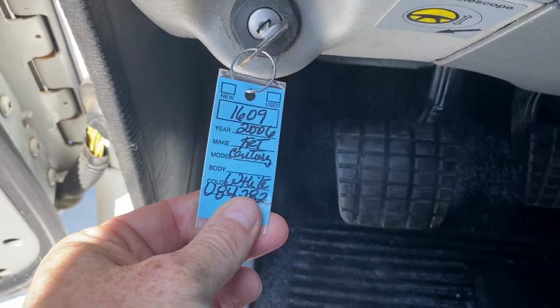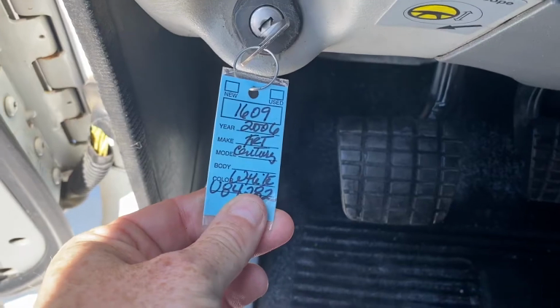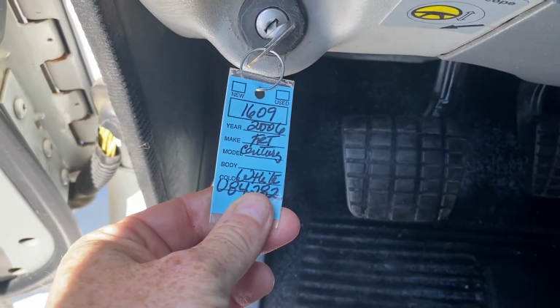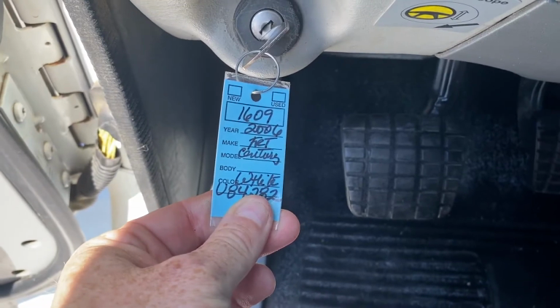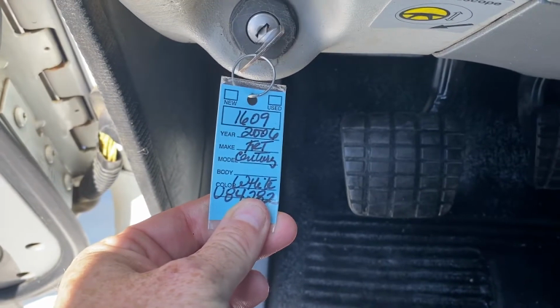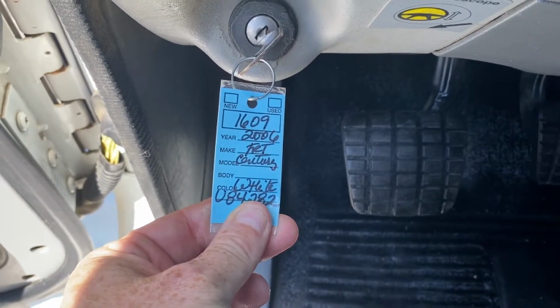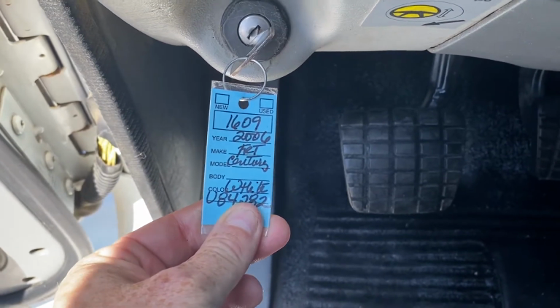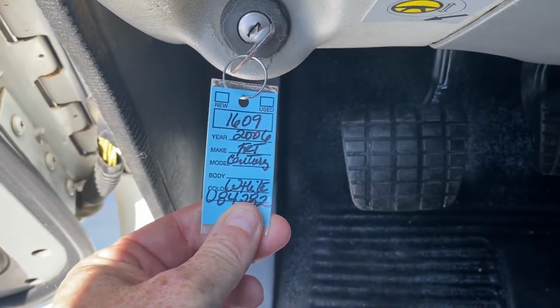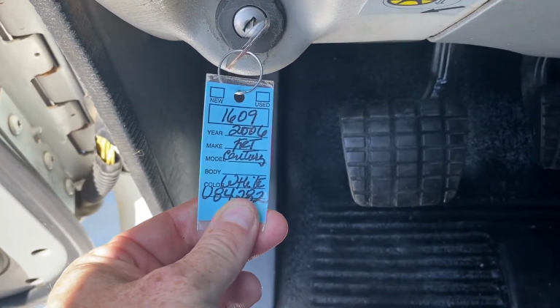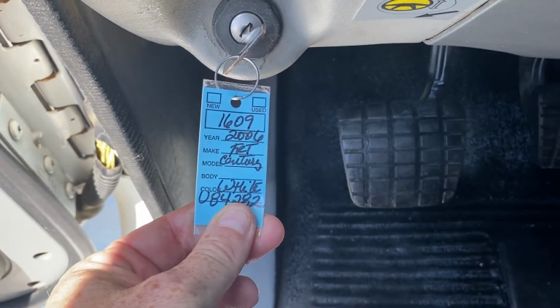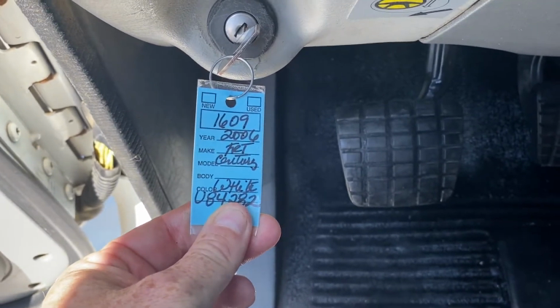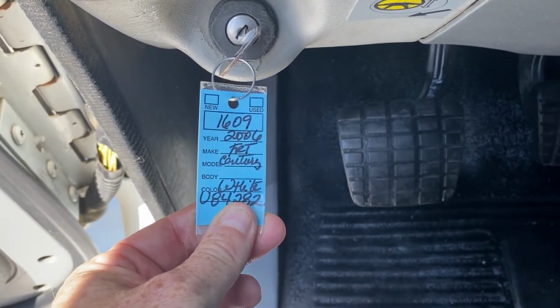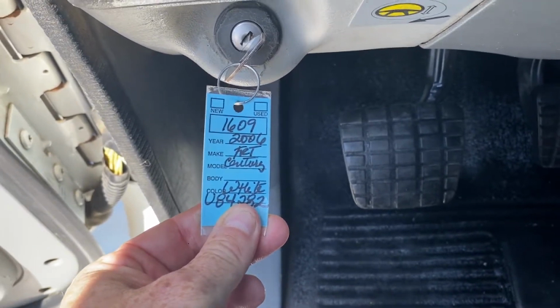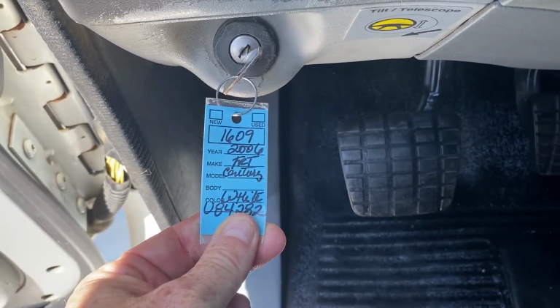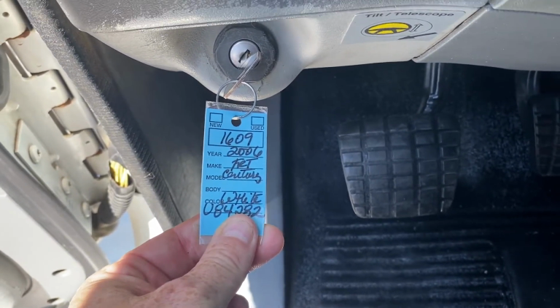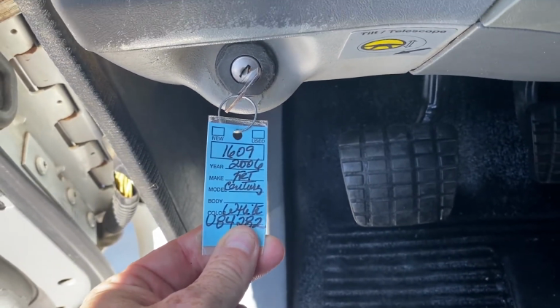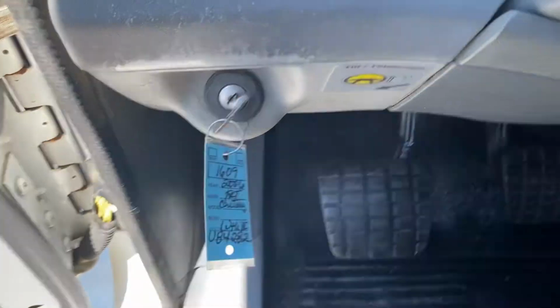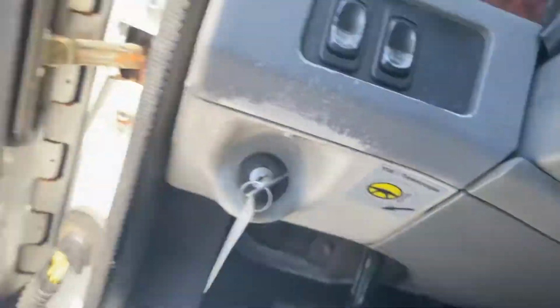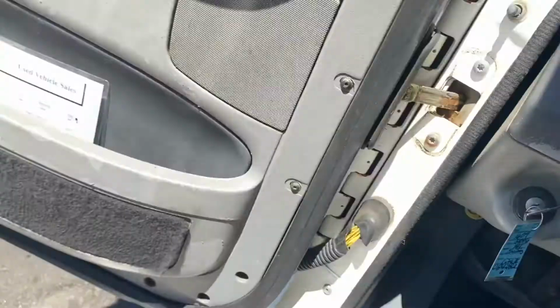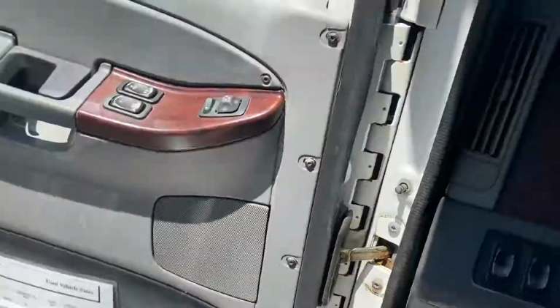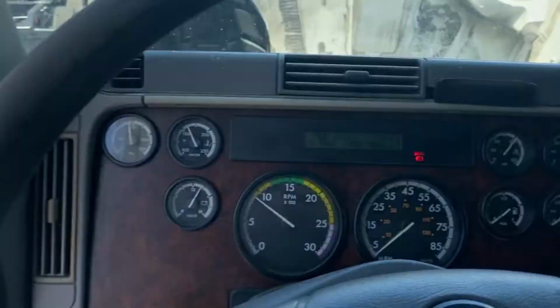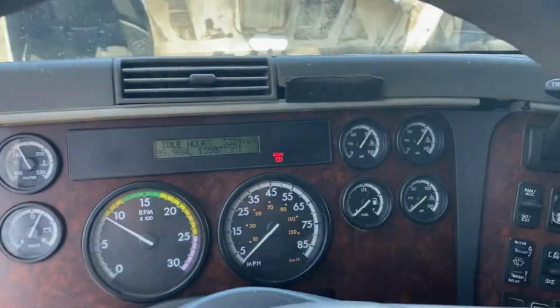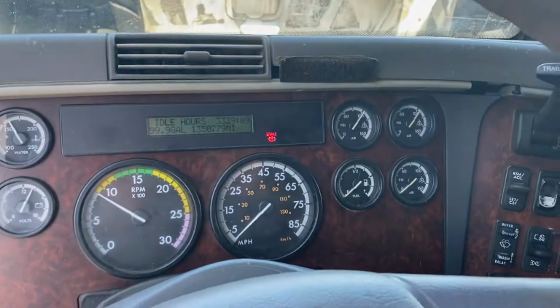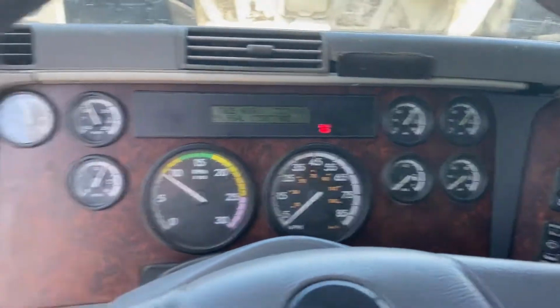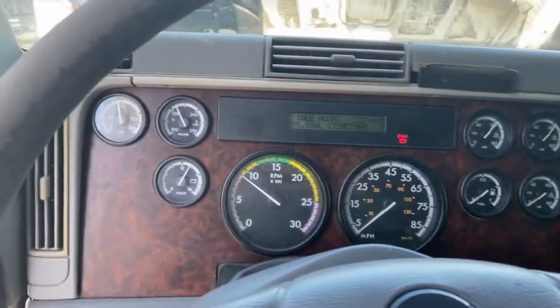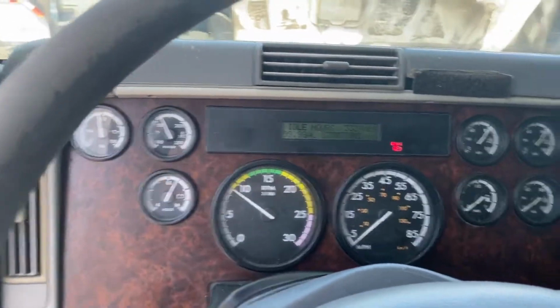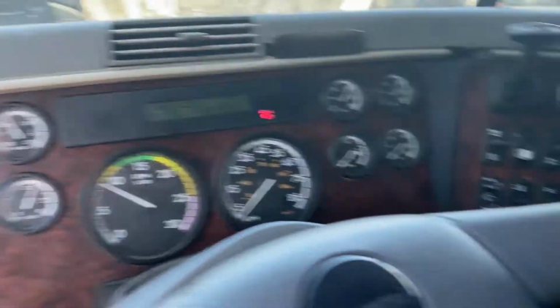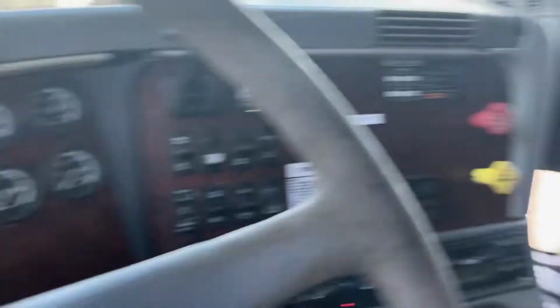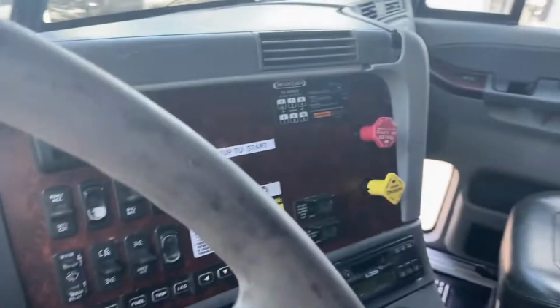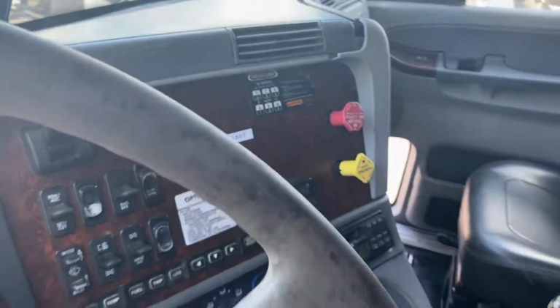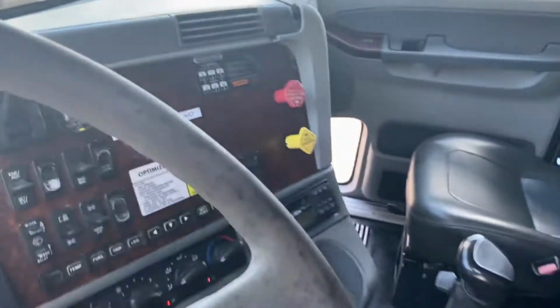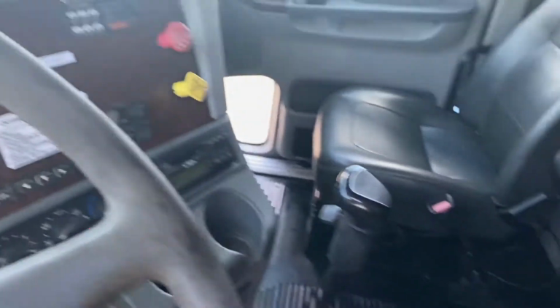Hey guys, we're doing a video on 1609, a 2006 Freightliner Century with Detroit Series 60, 14 liter.